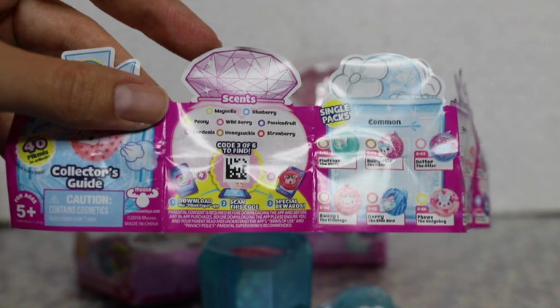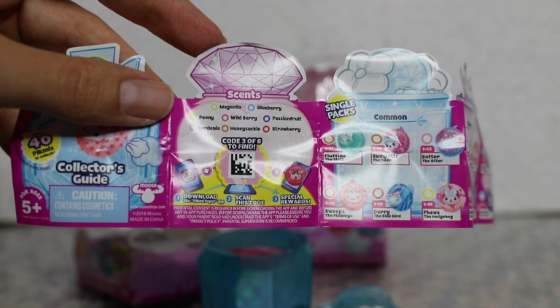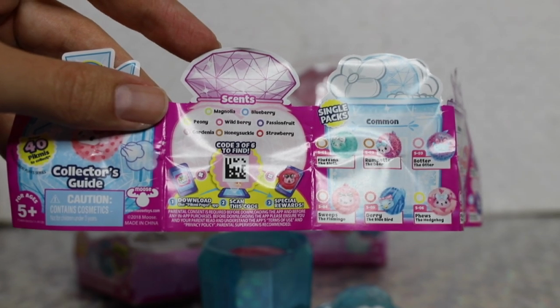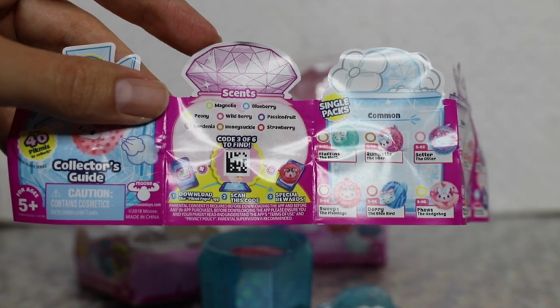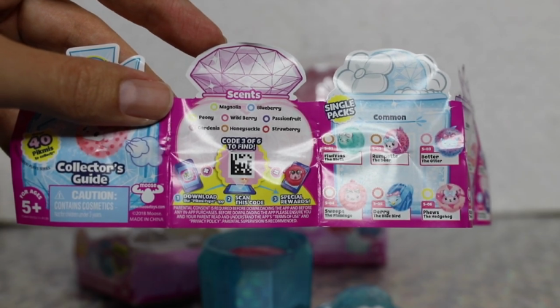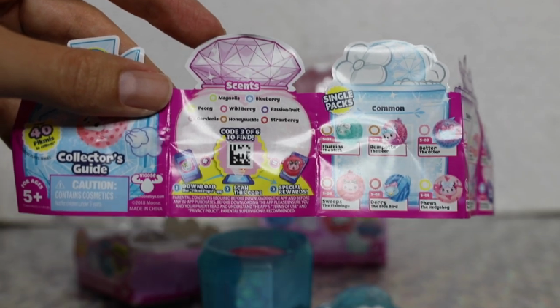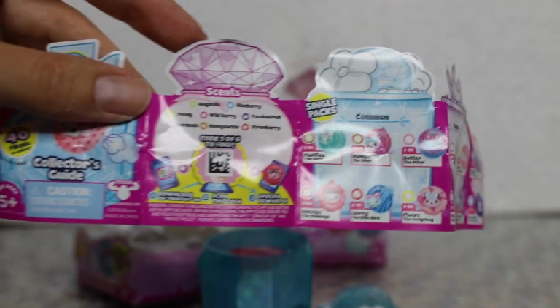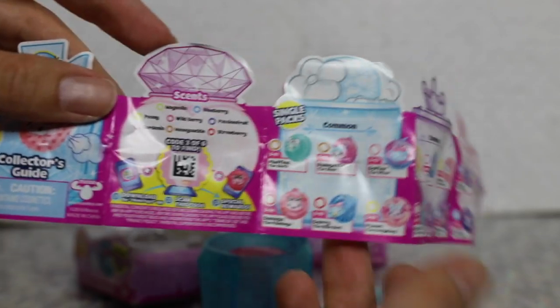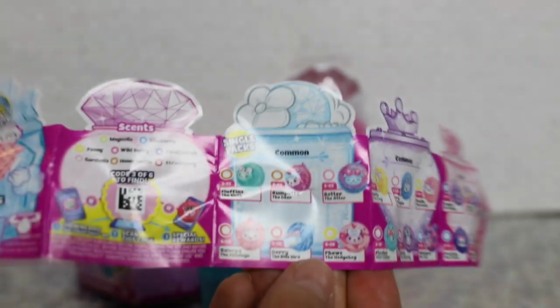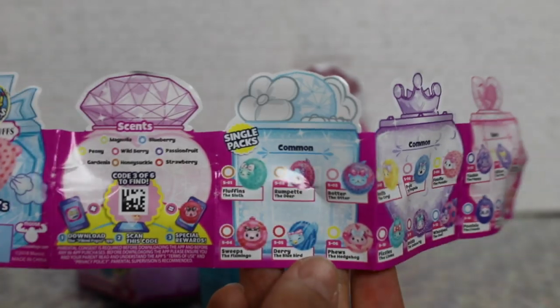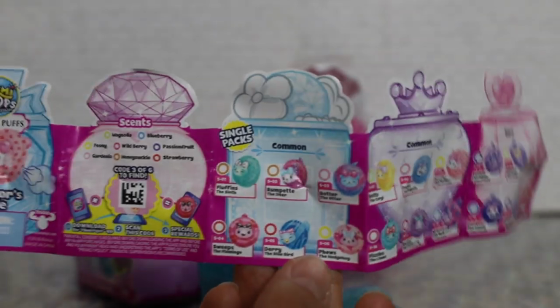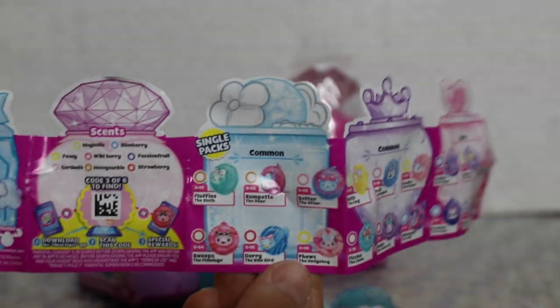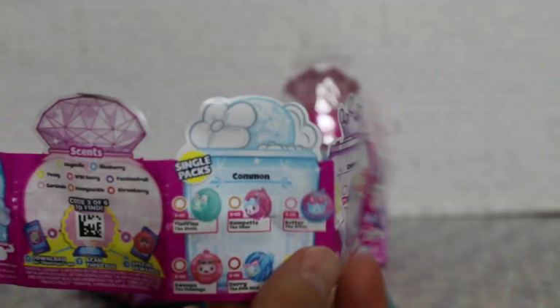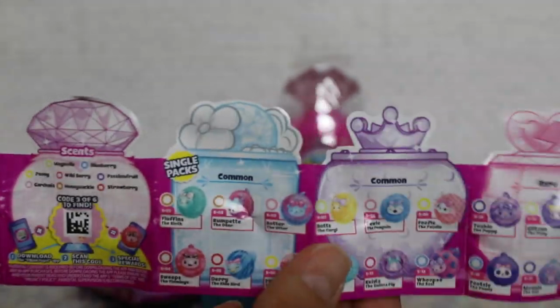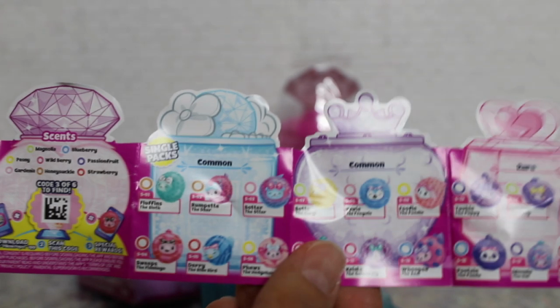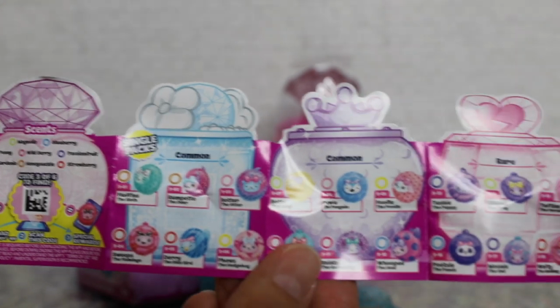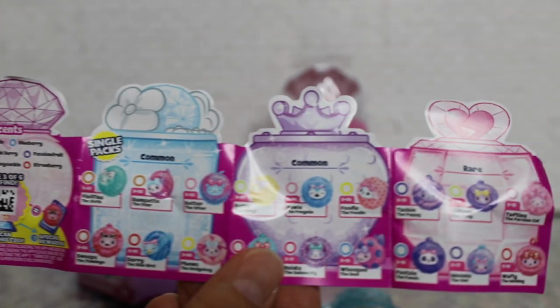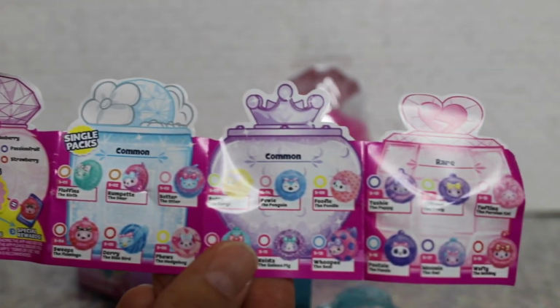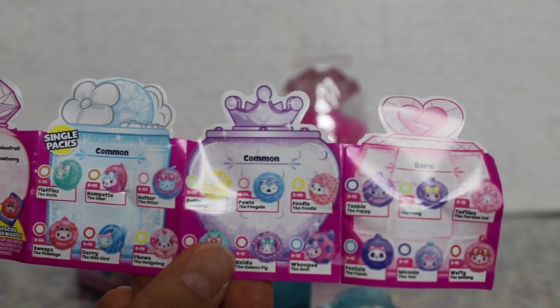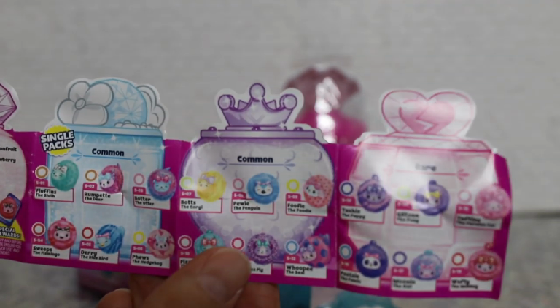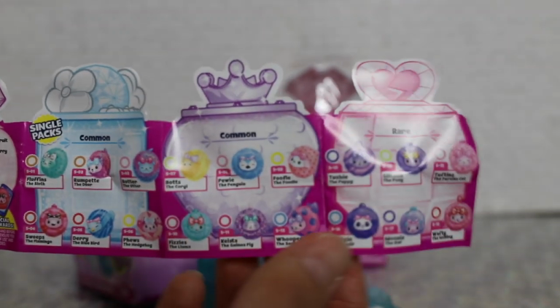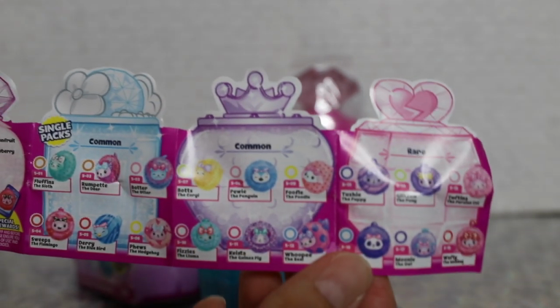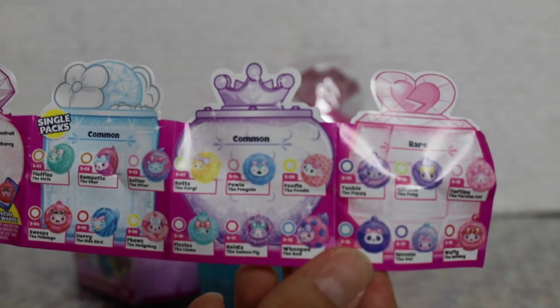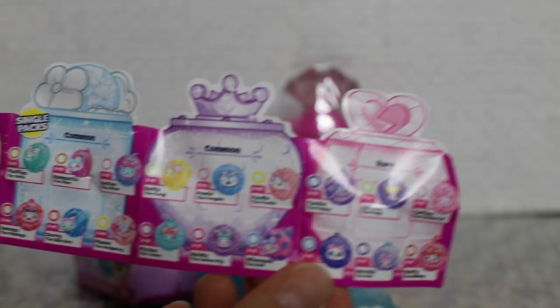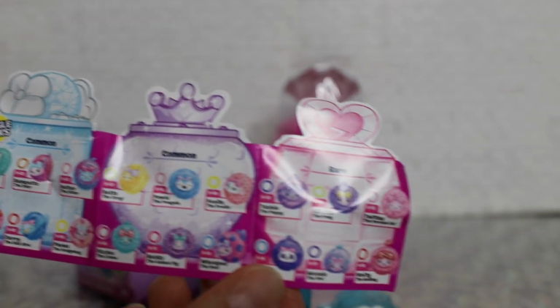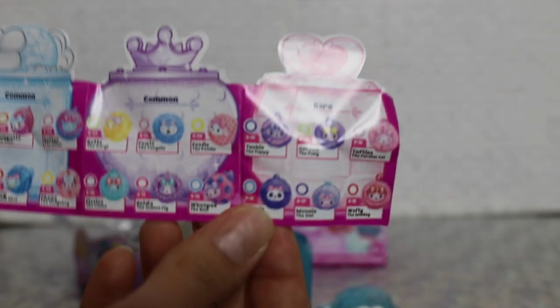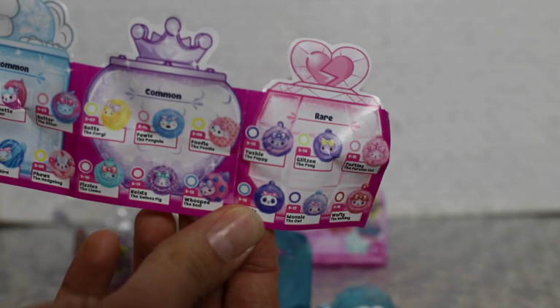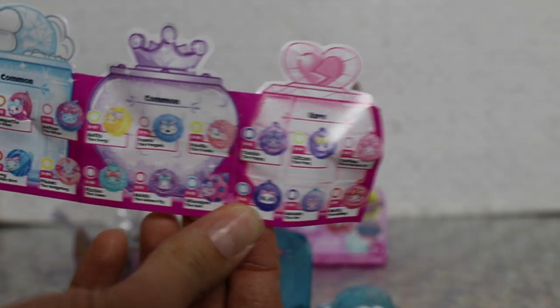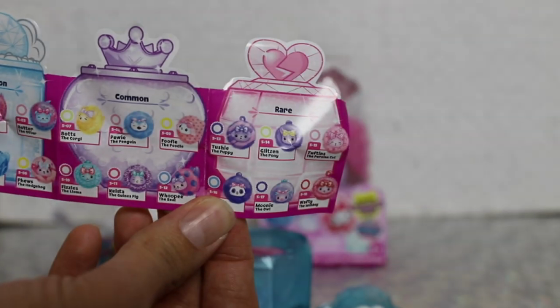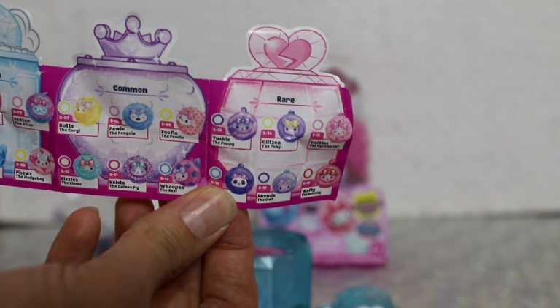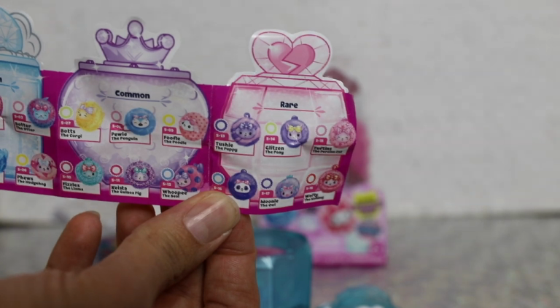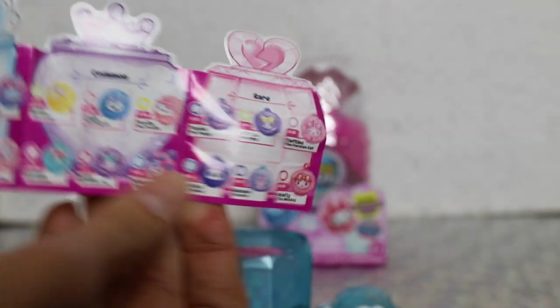Some of these — honeysuckle, you know how it smells. We have some of the cute little commons here and some more rares over here. Very fun, very colorful.